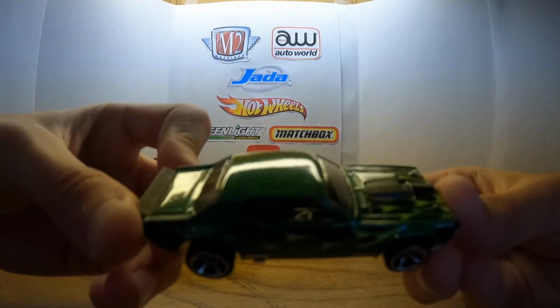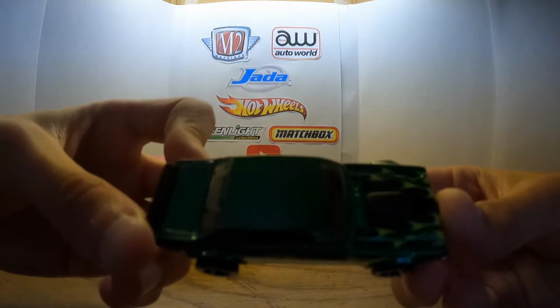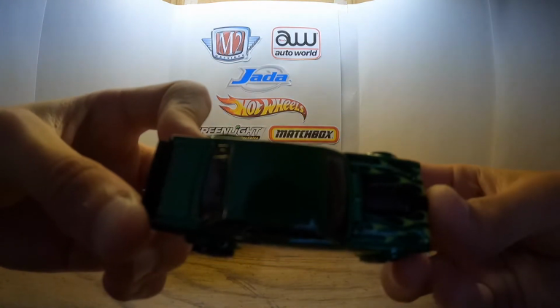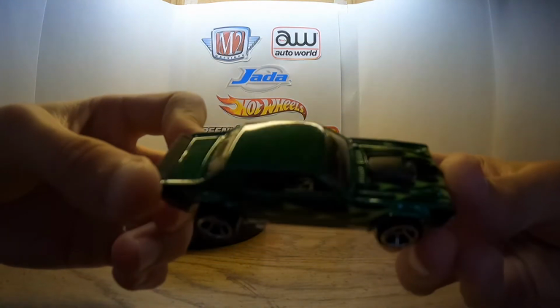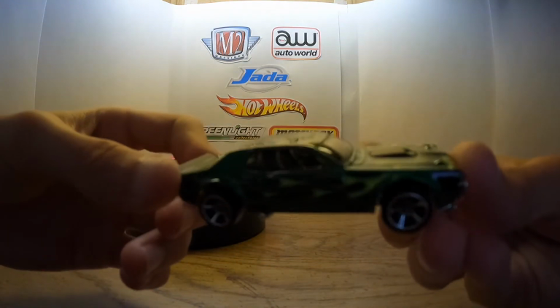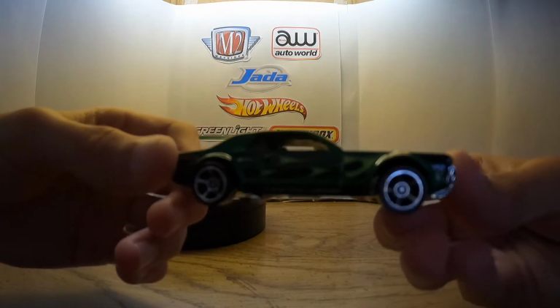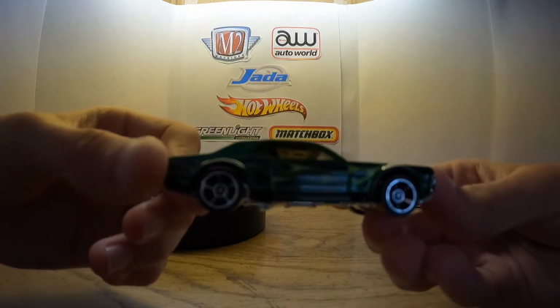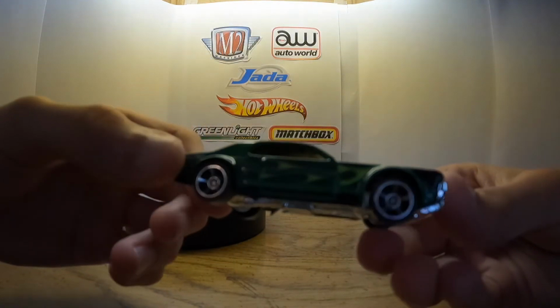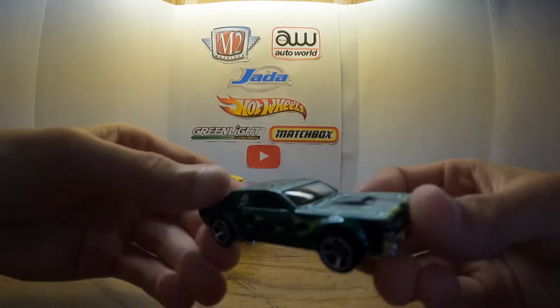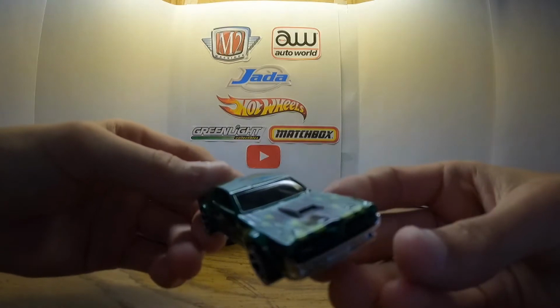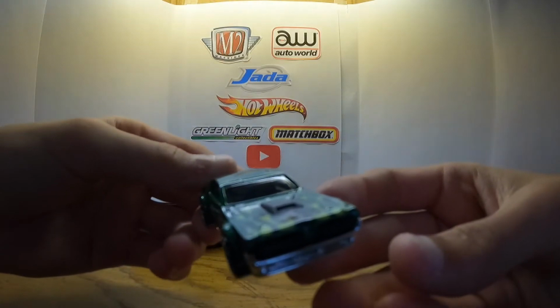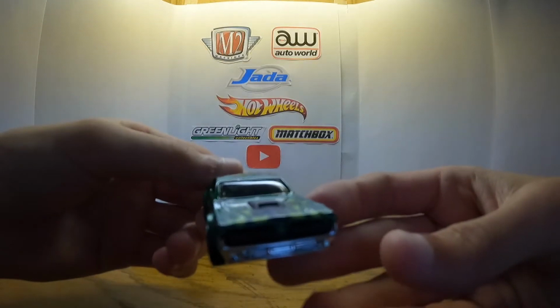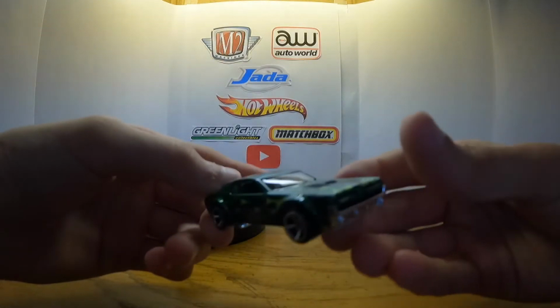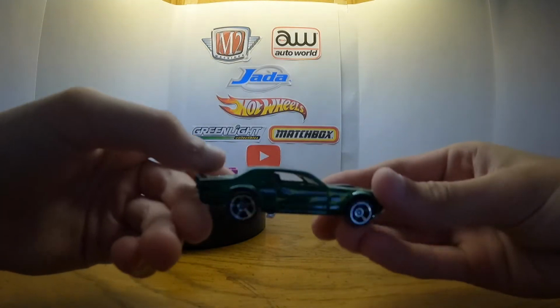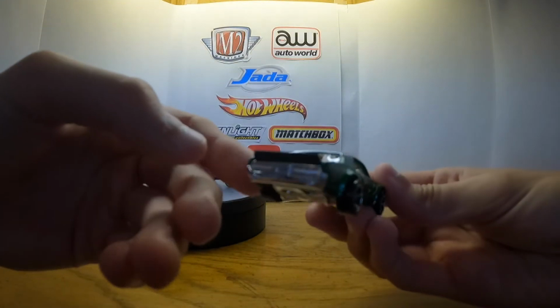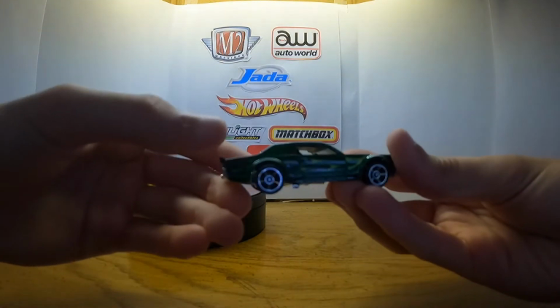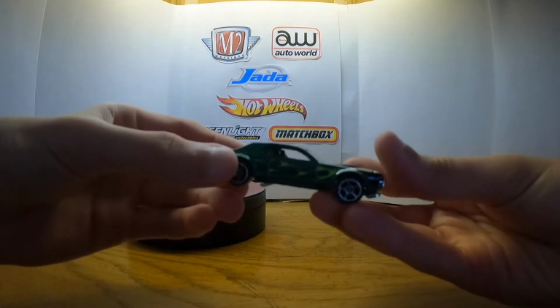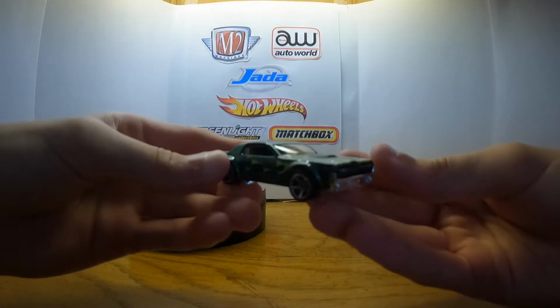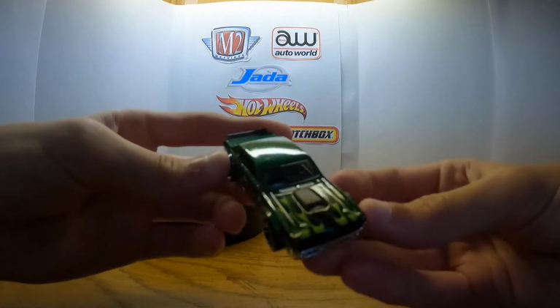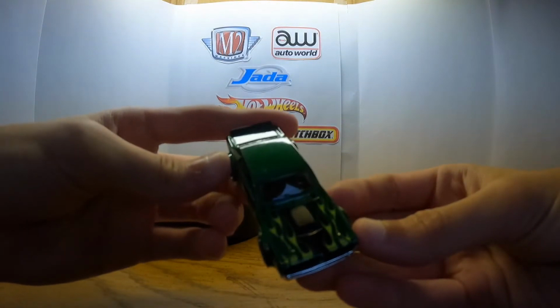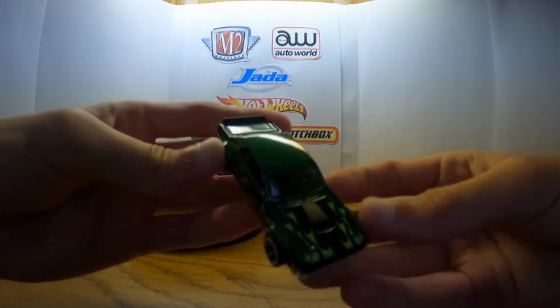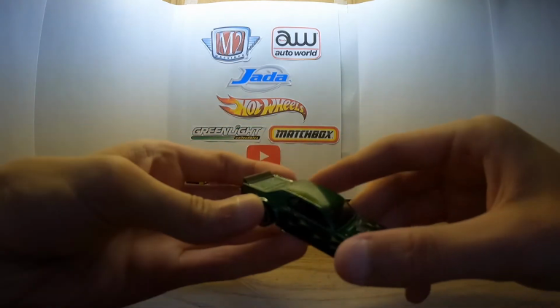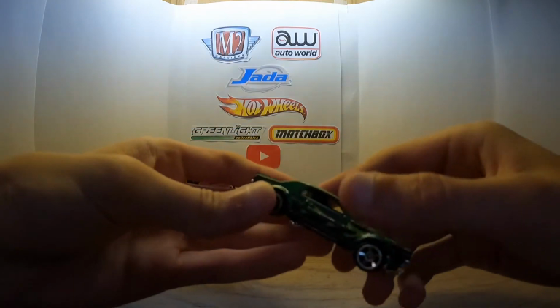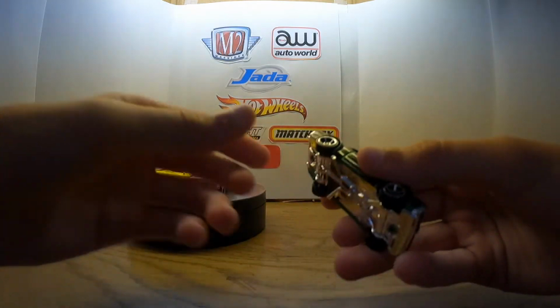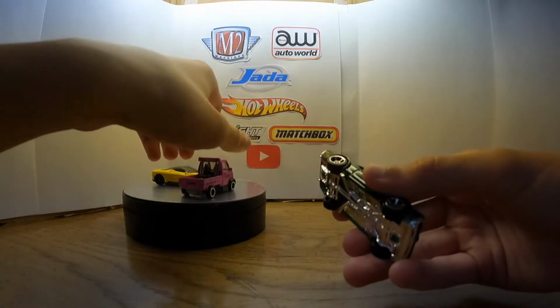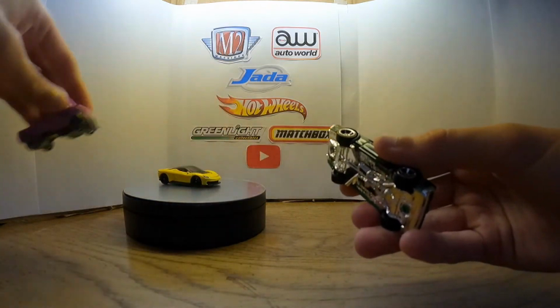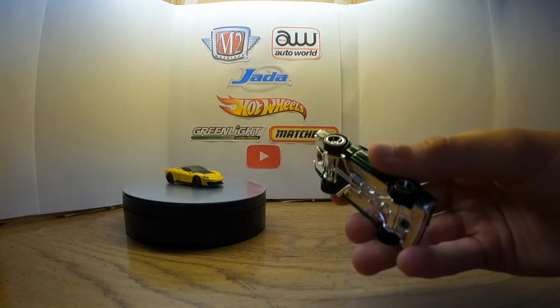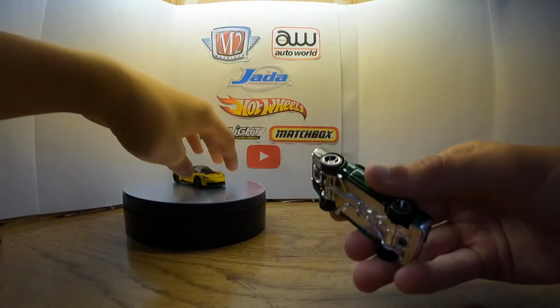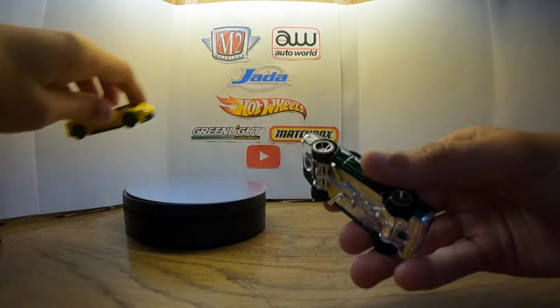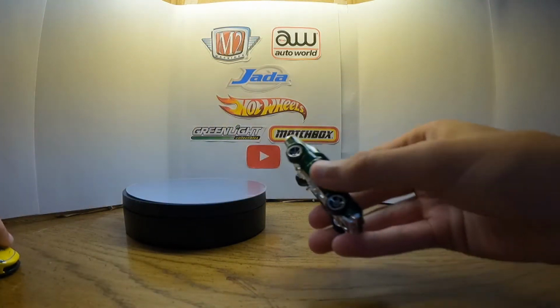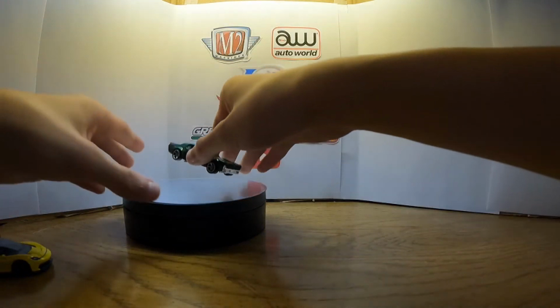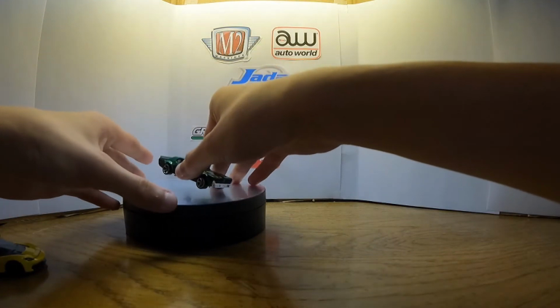Look at that paint — that is such a nice looking paint job. I can only imagine that the super treasure hunt is going to look even better than this.